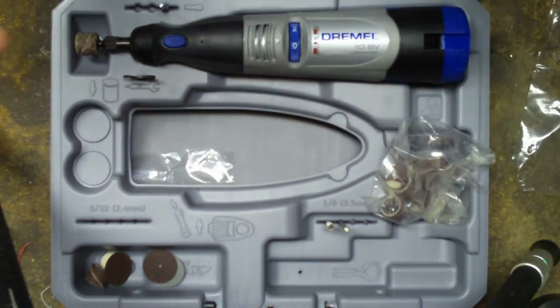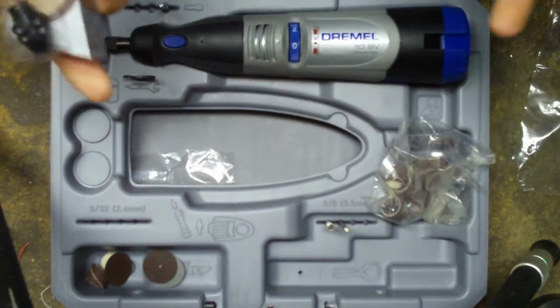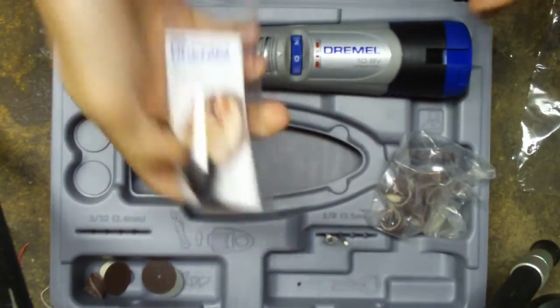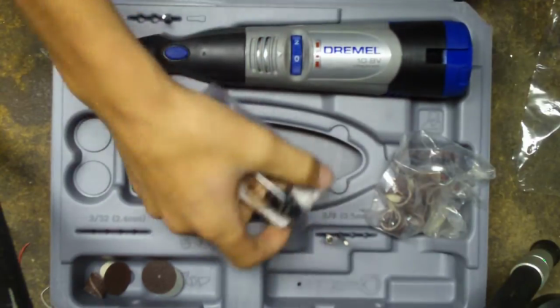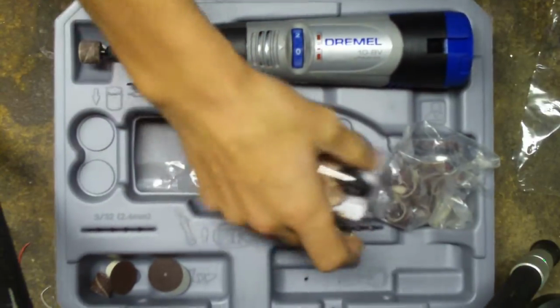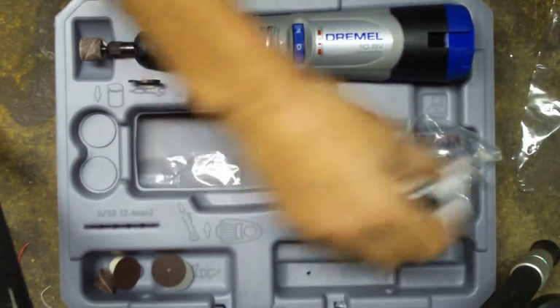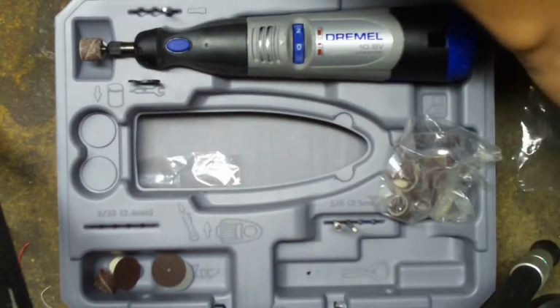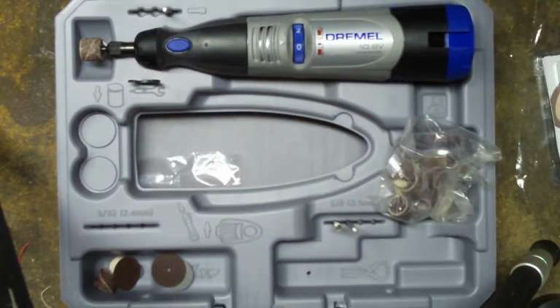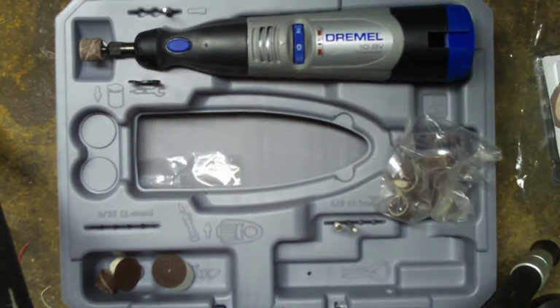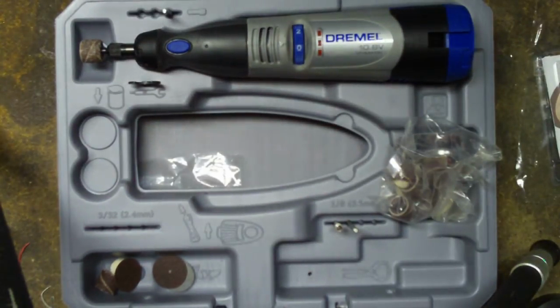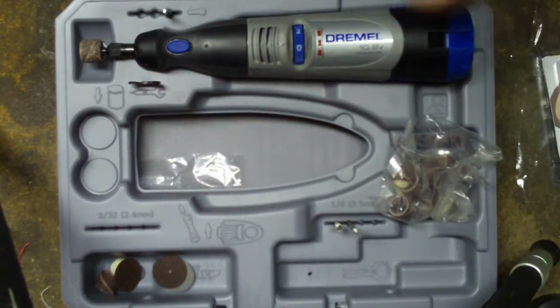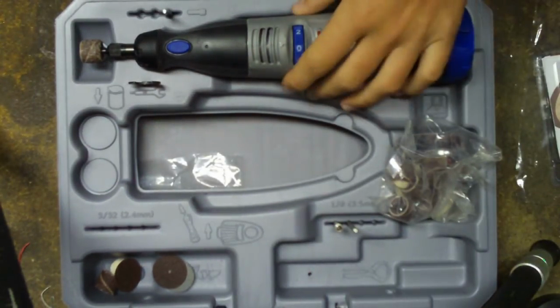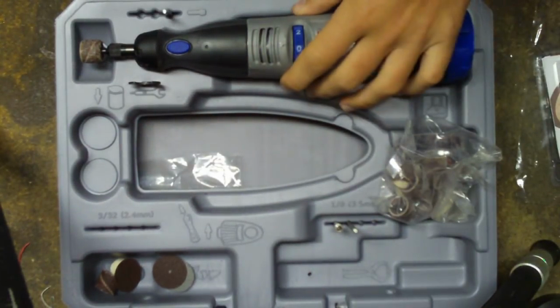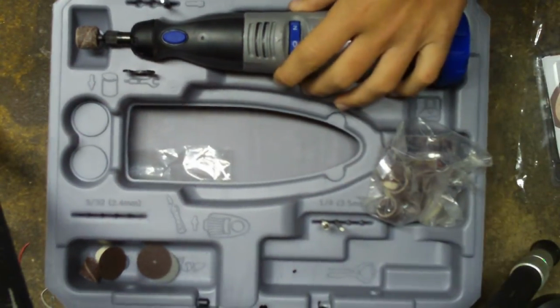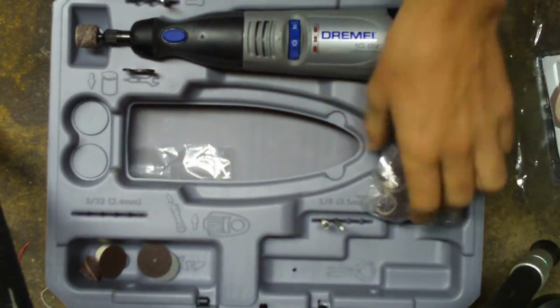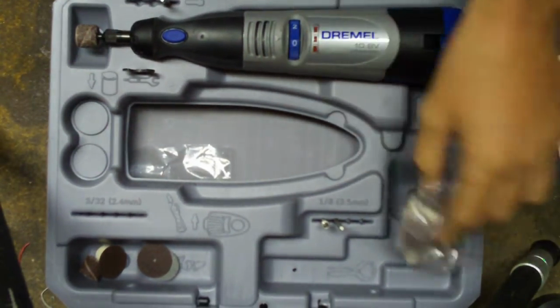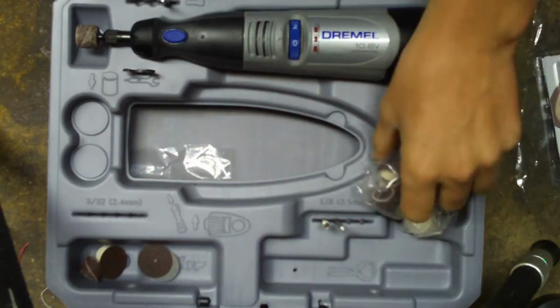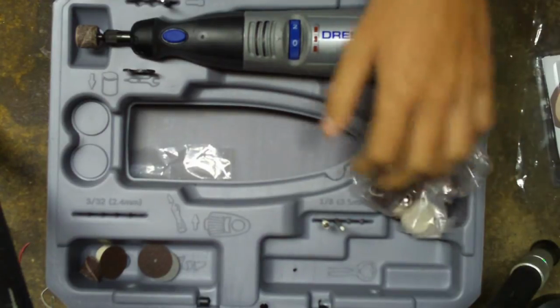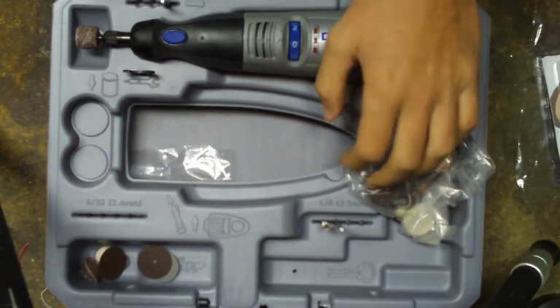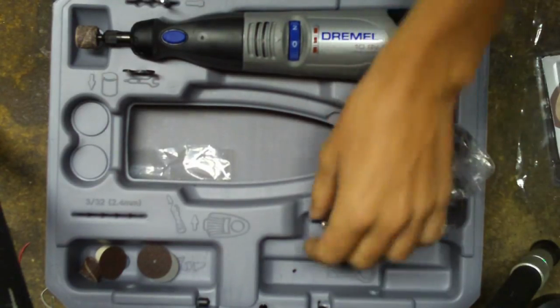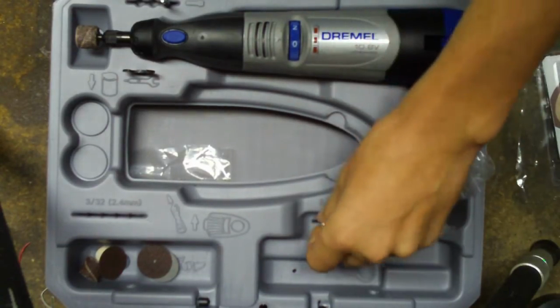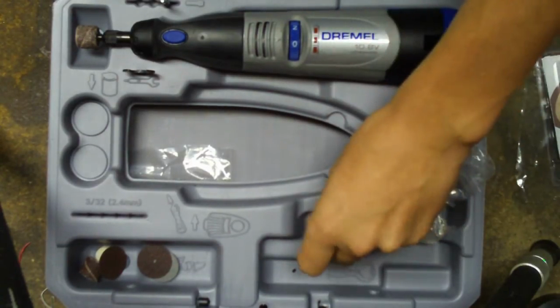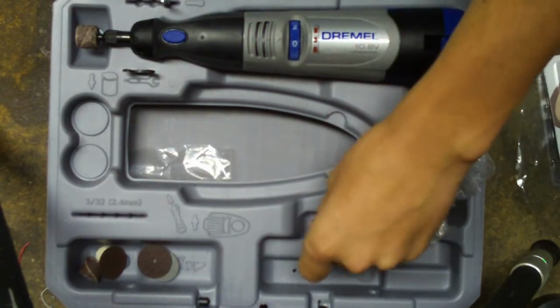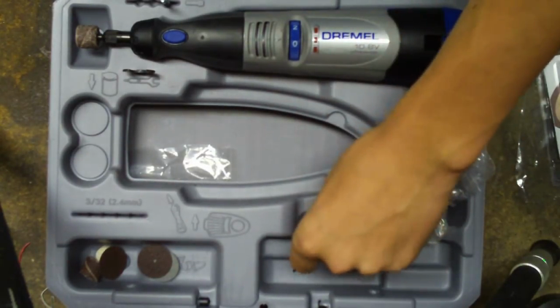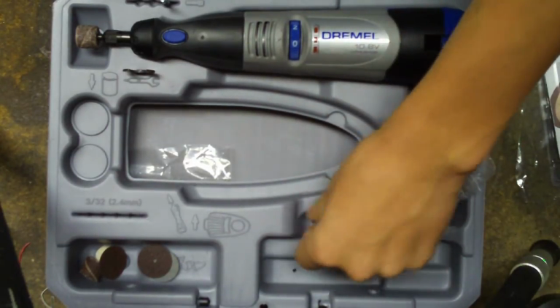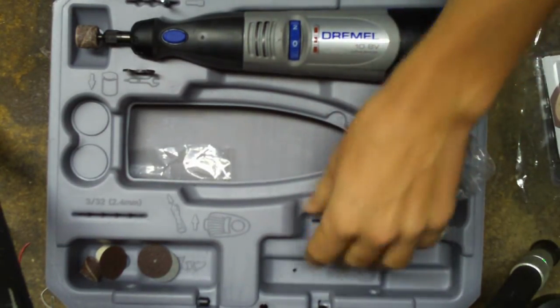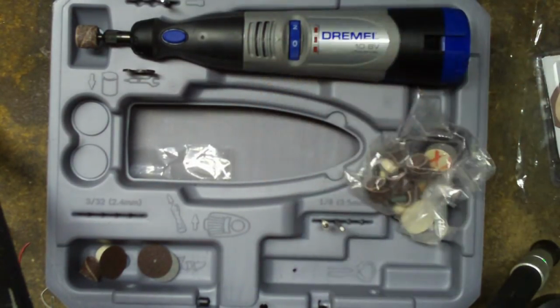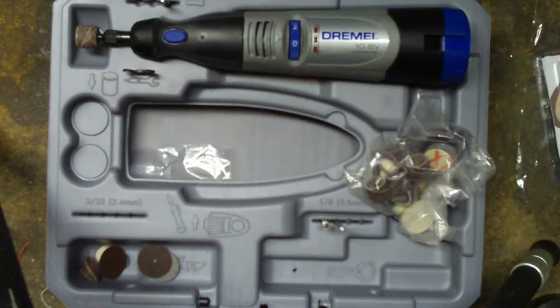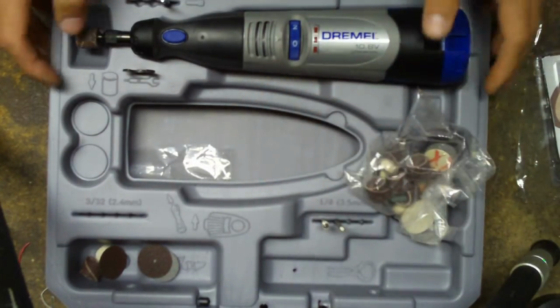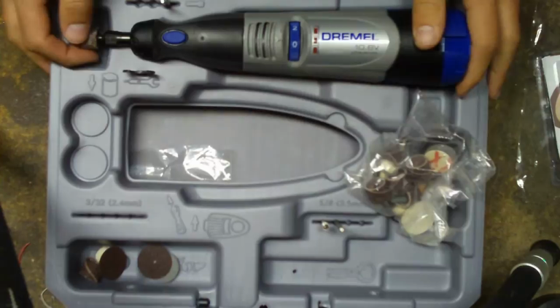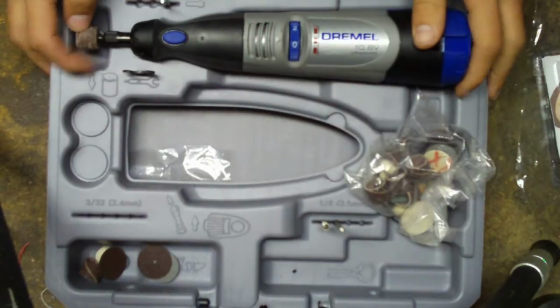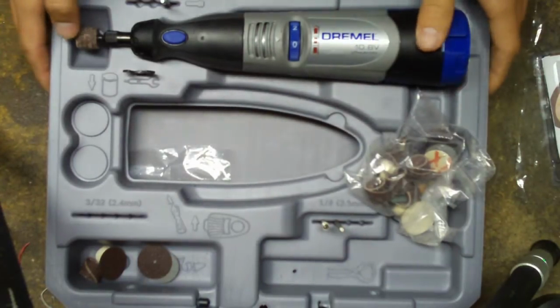But it's also — I guess you could use it as a power drill, which is pretty cool. So it comes with a lot of different bits actually. I think this was $60 on Amazon.com.